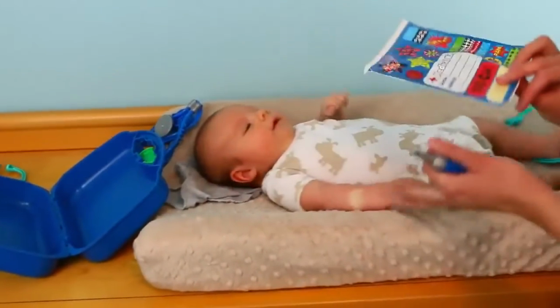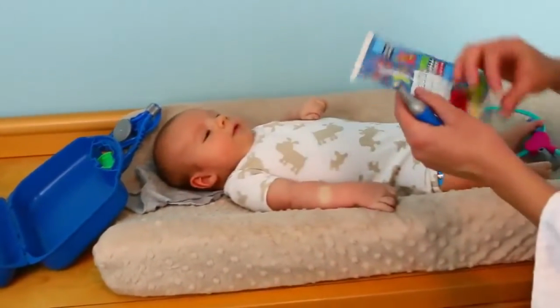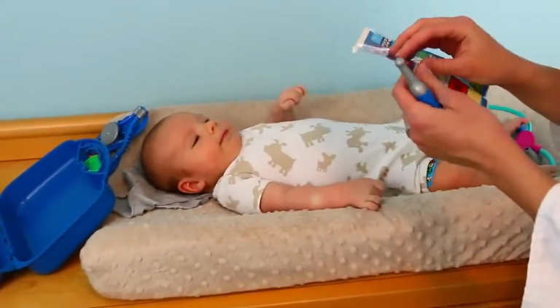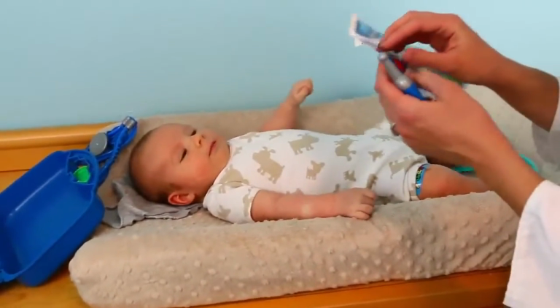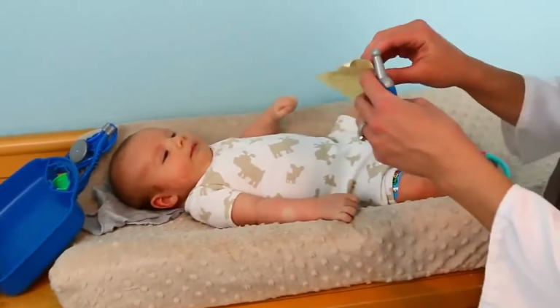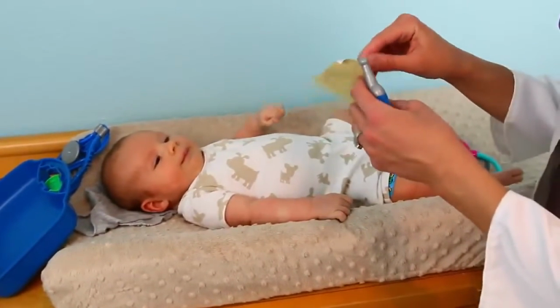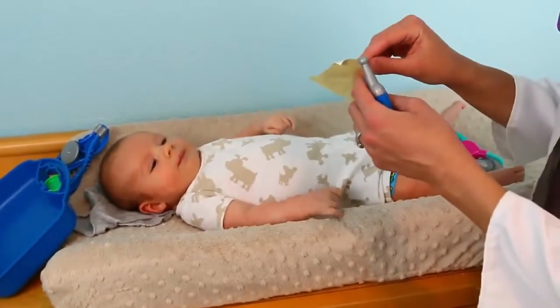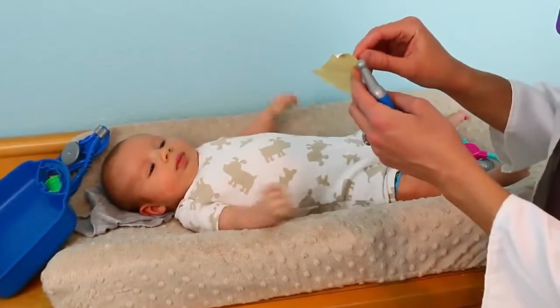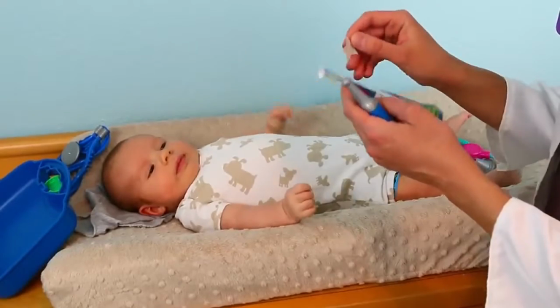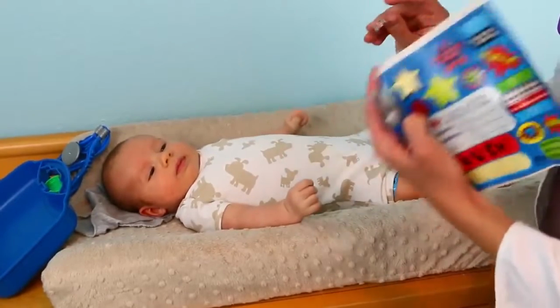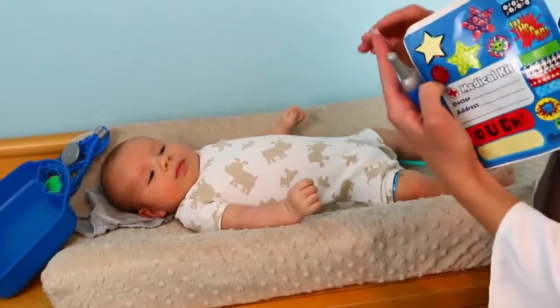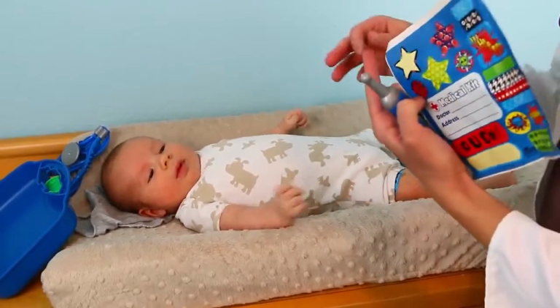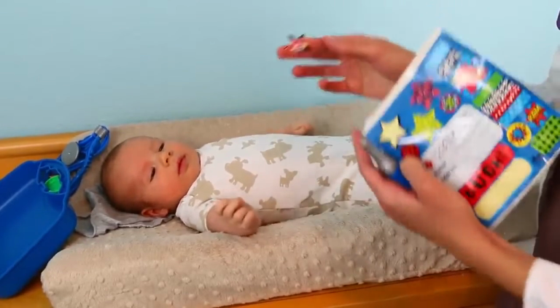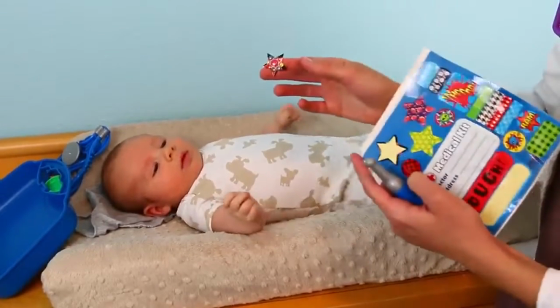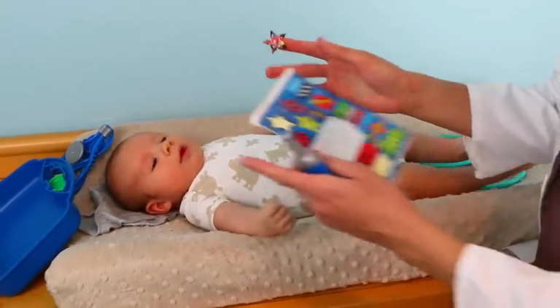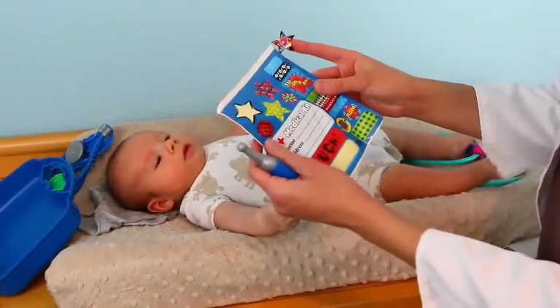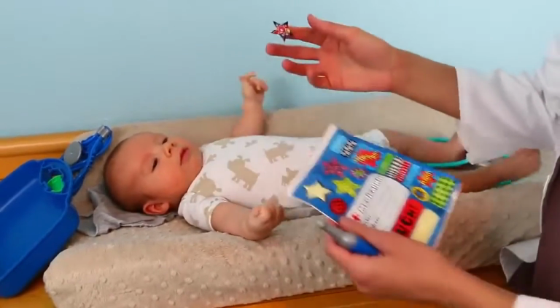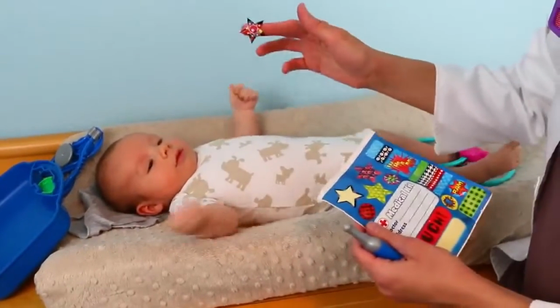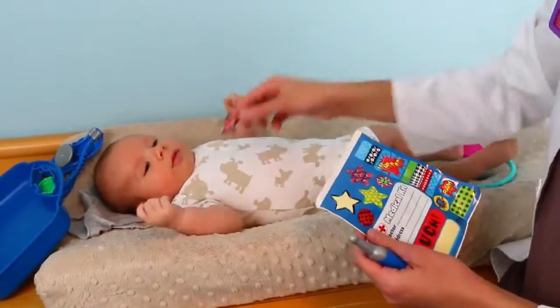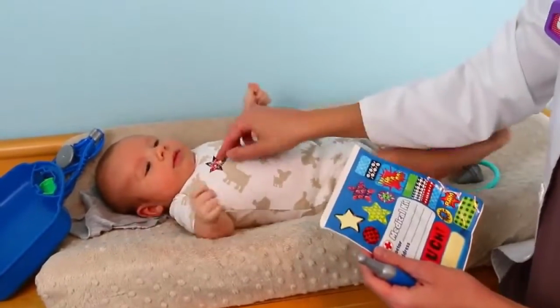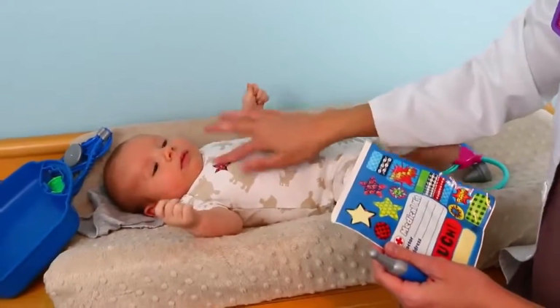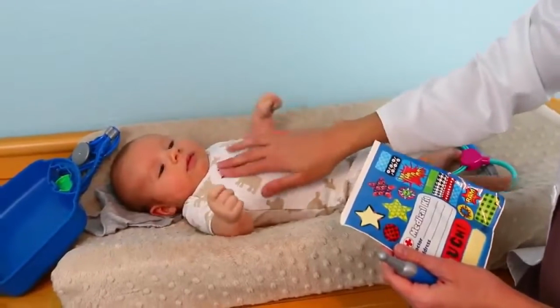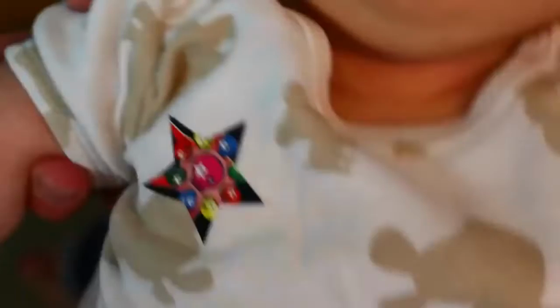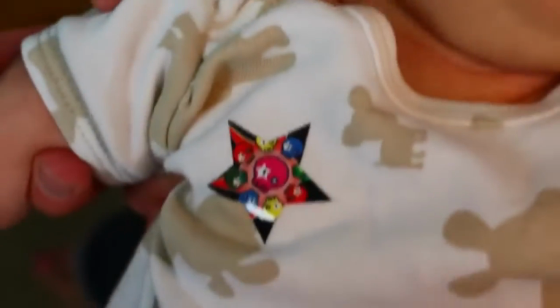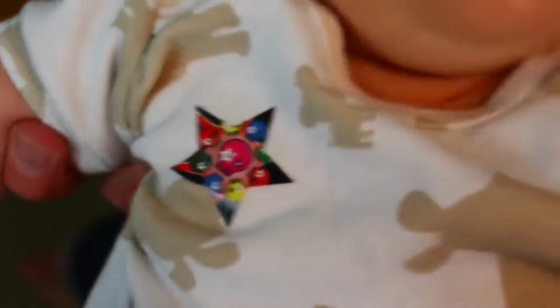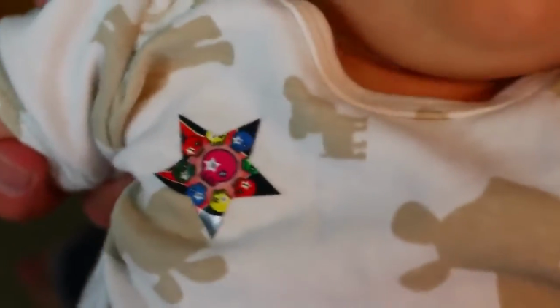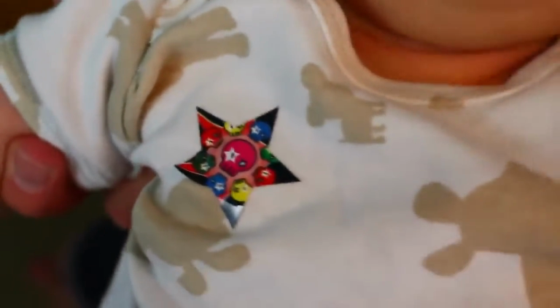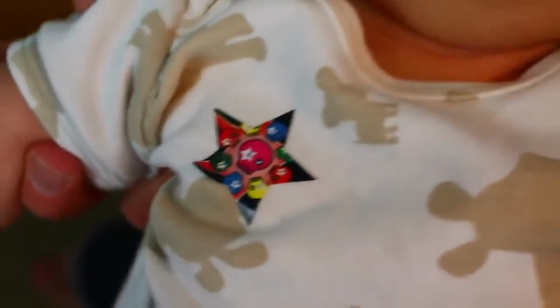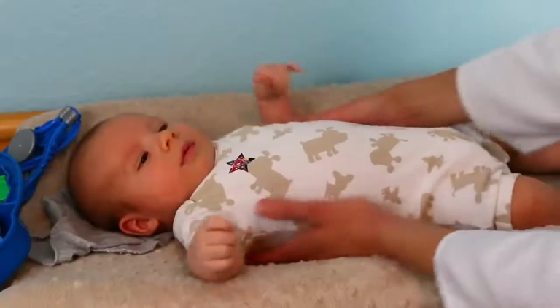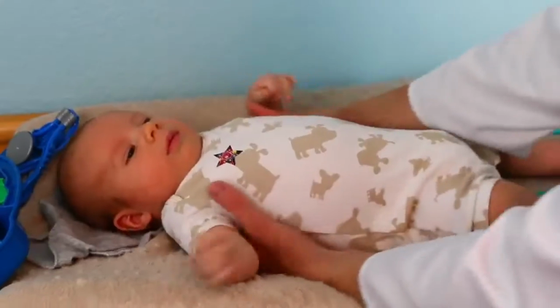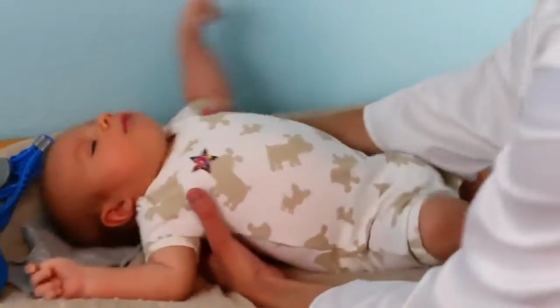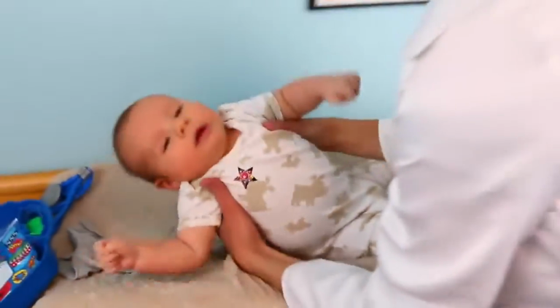He's done such a good job, I think little Adam deserves another sticker. Here's one — kind of ironic for a medical kit, it's skulls. So here's your skull sticker and you've done a great job!